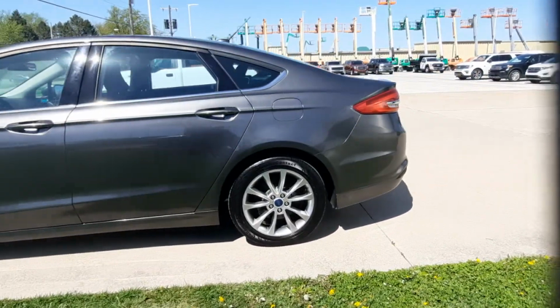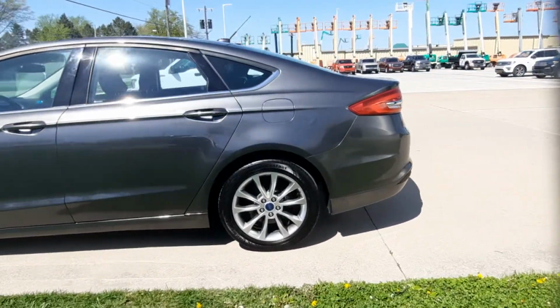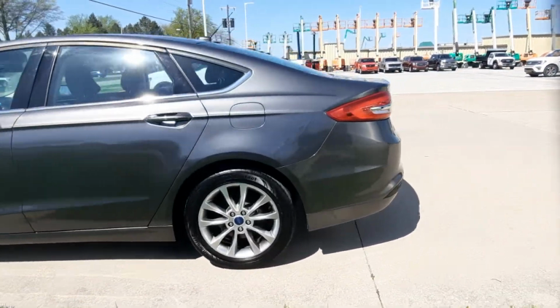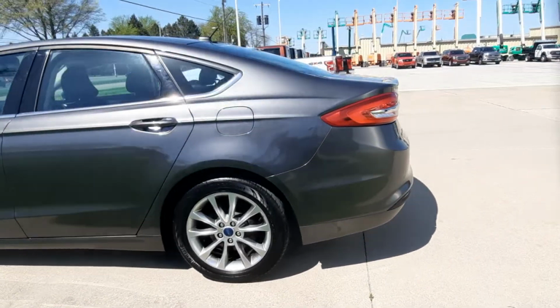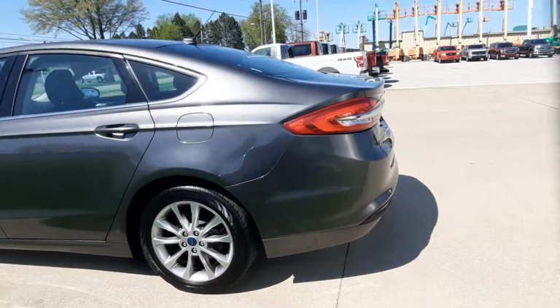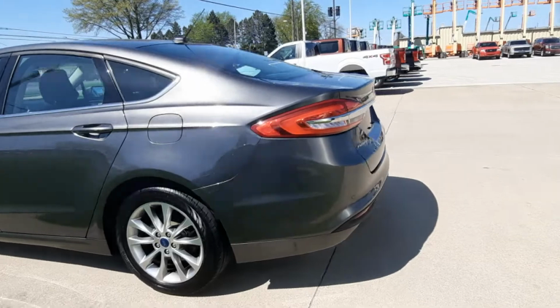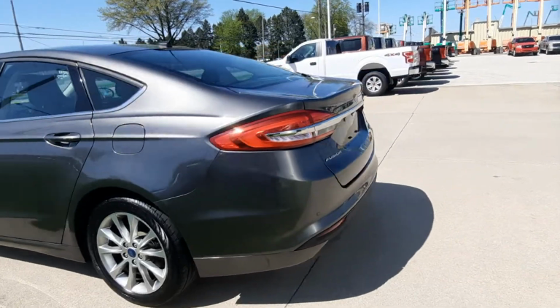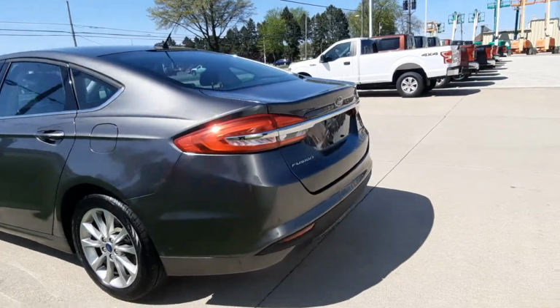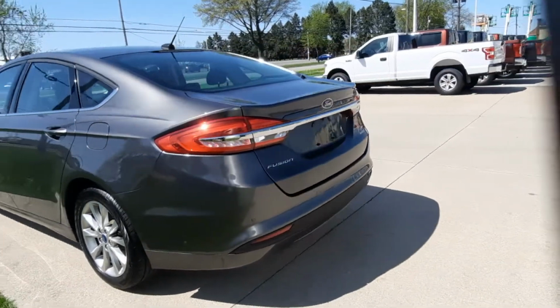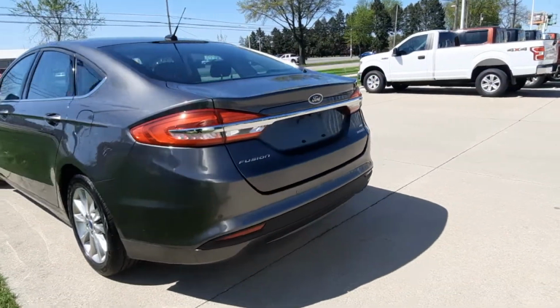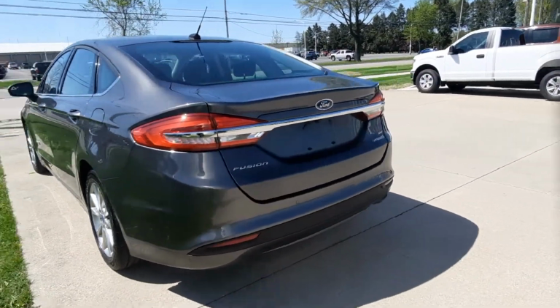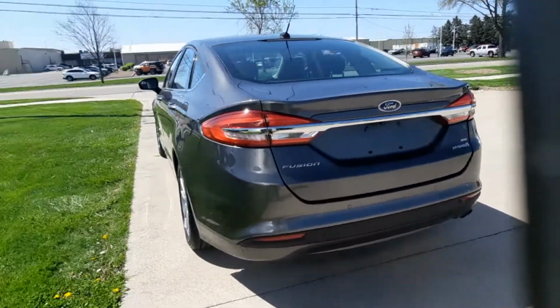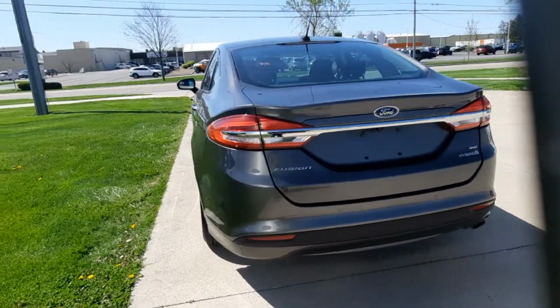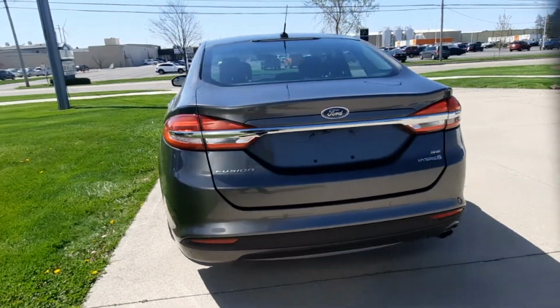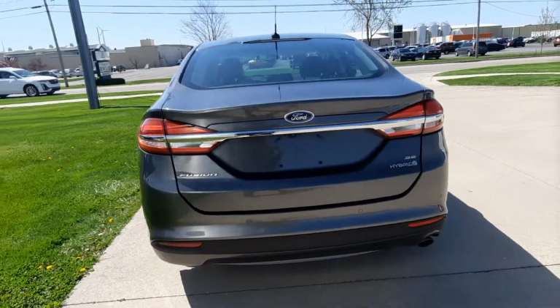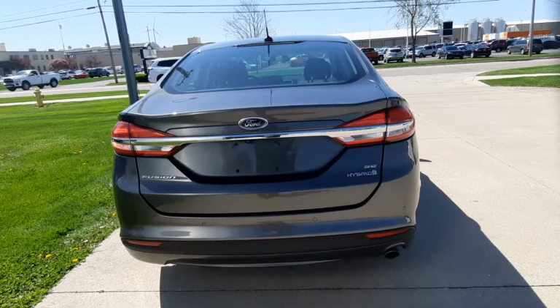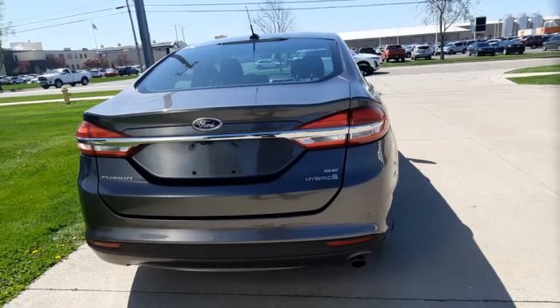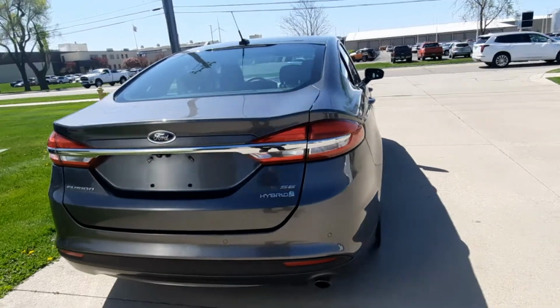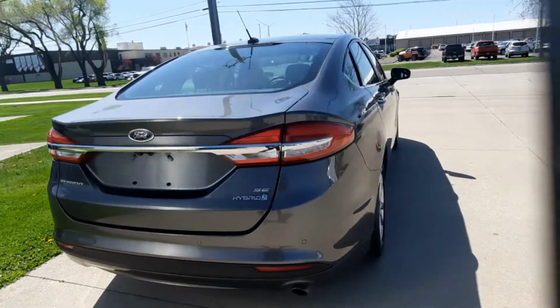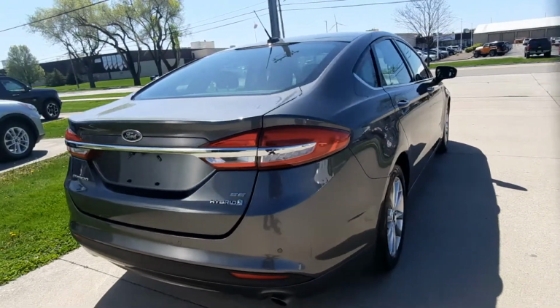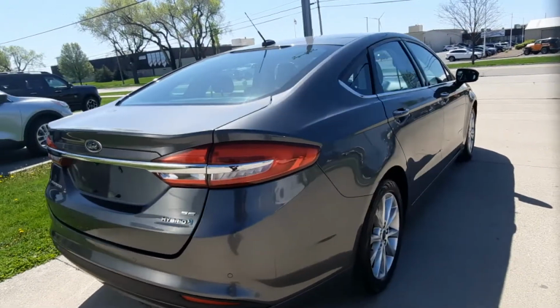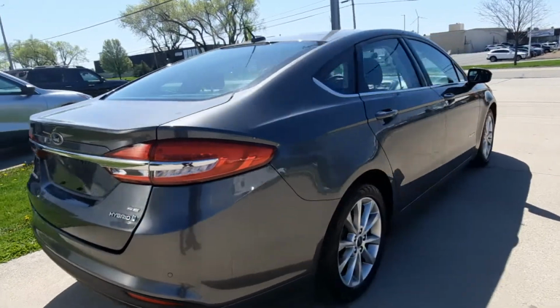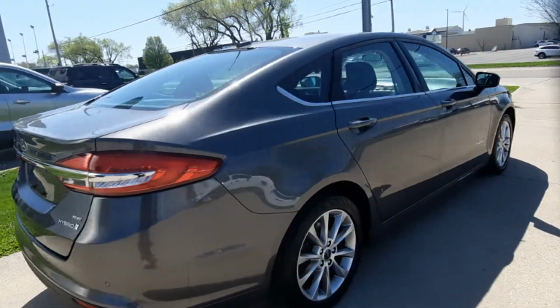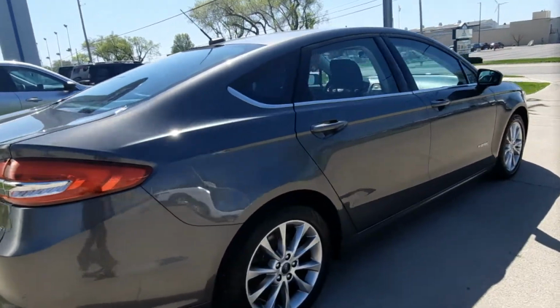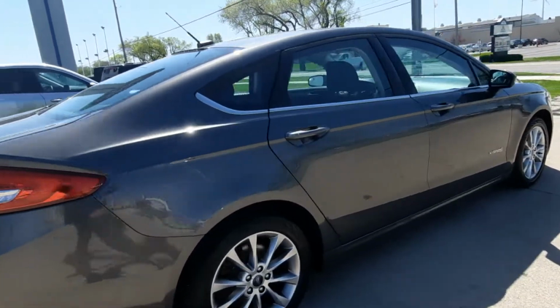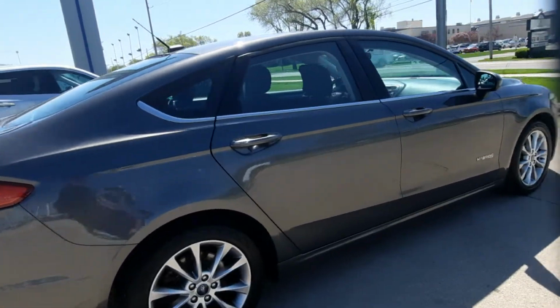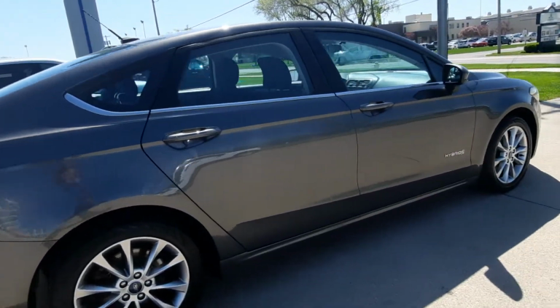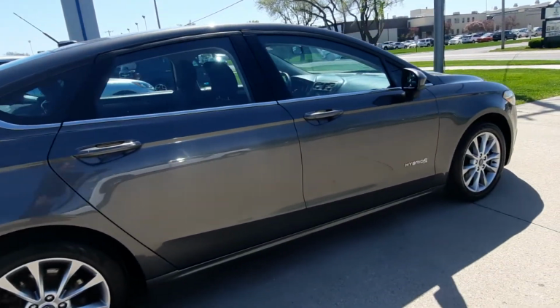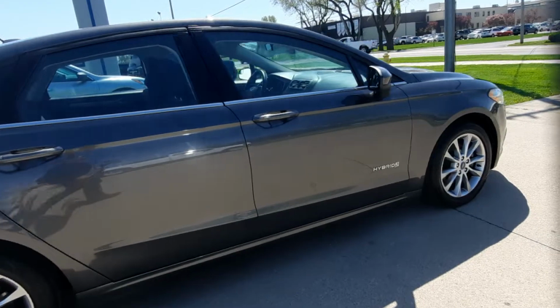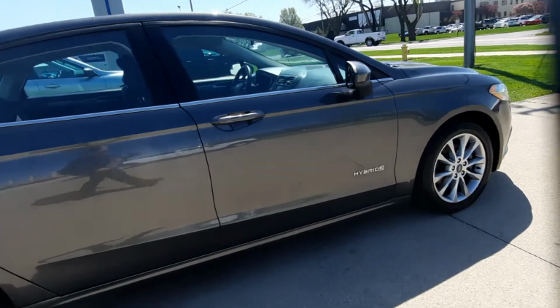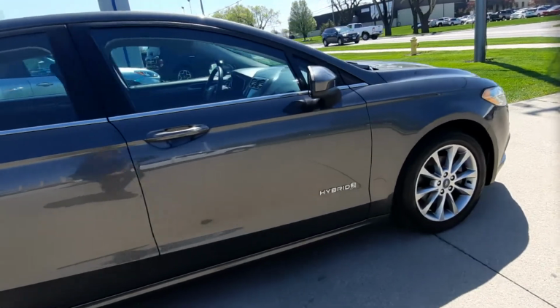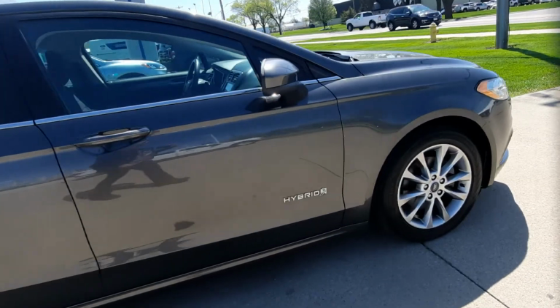This one does have rear park assist. Outside's in pretty good shape. Tires look good all the way around.